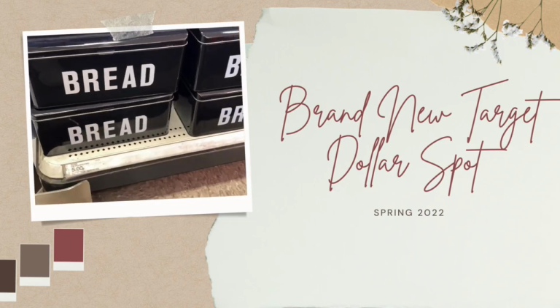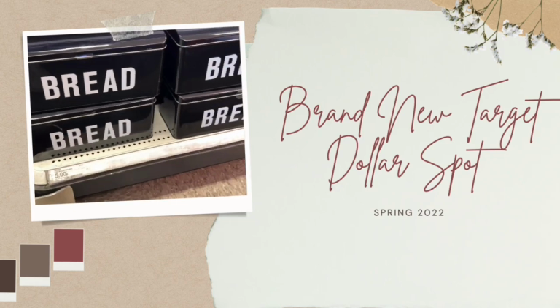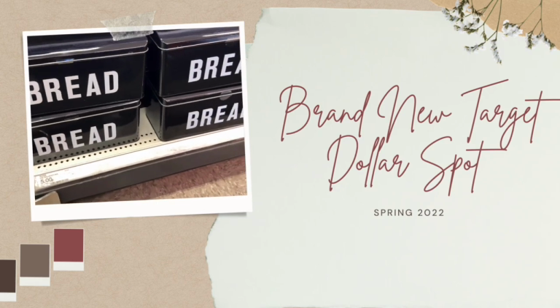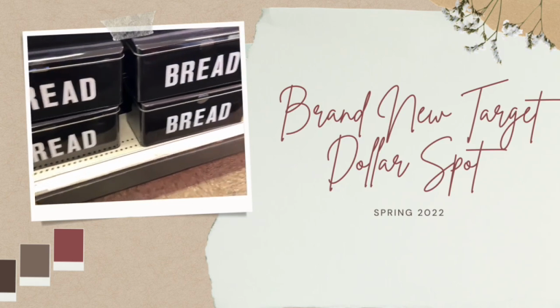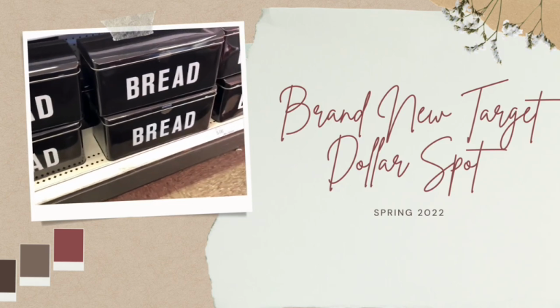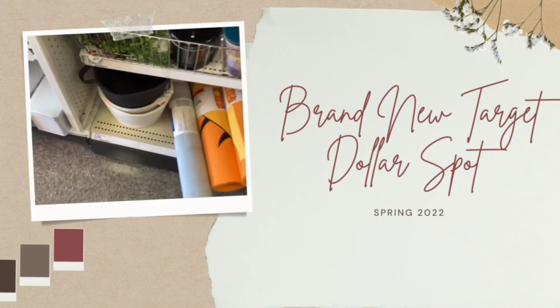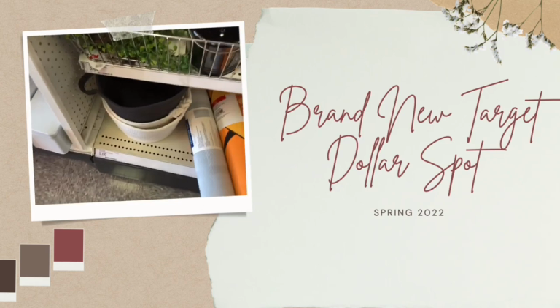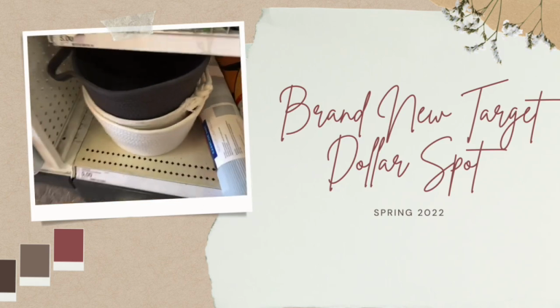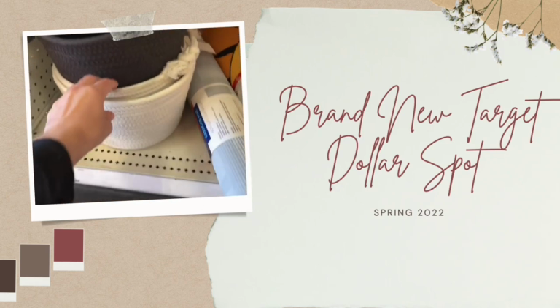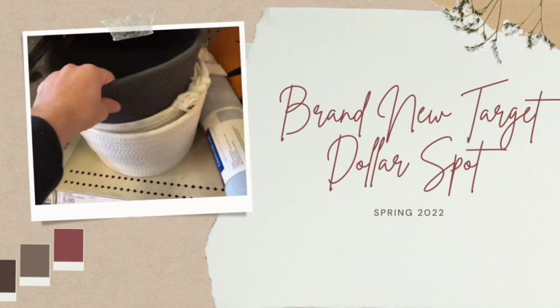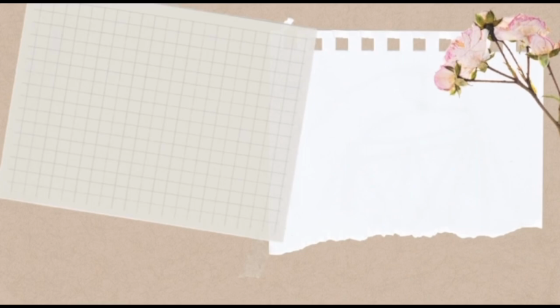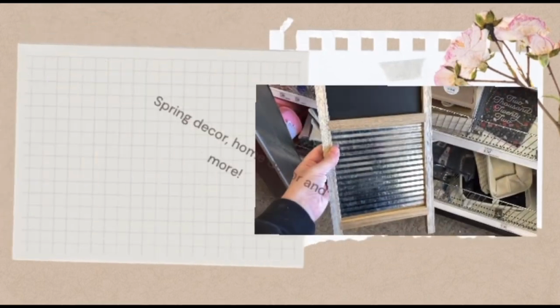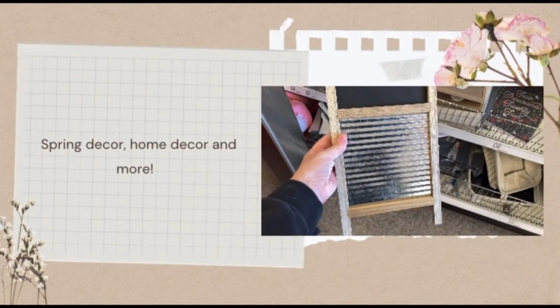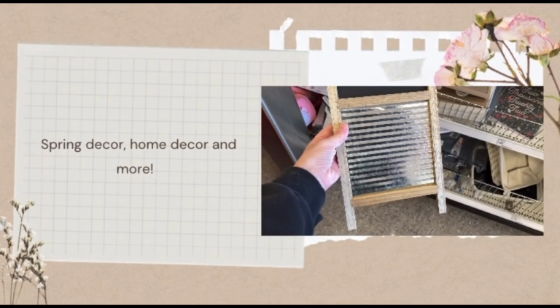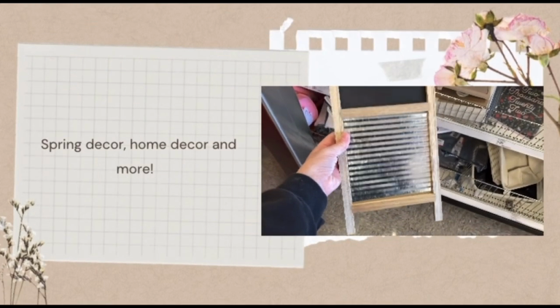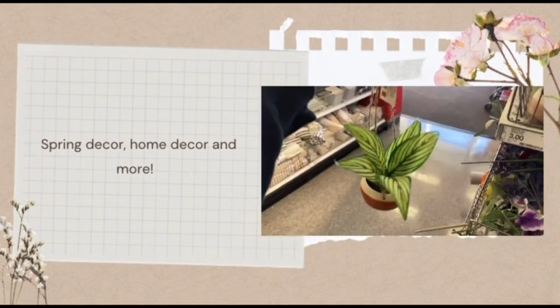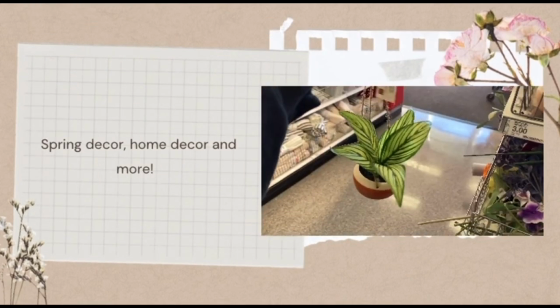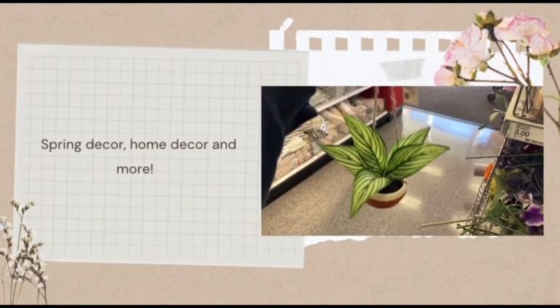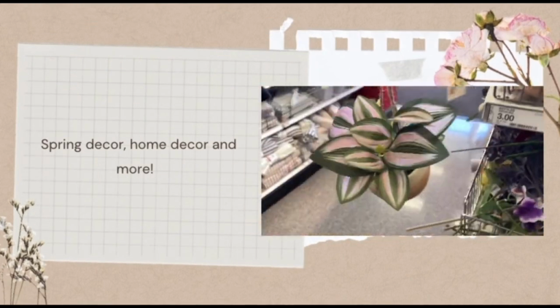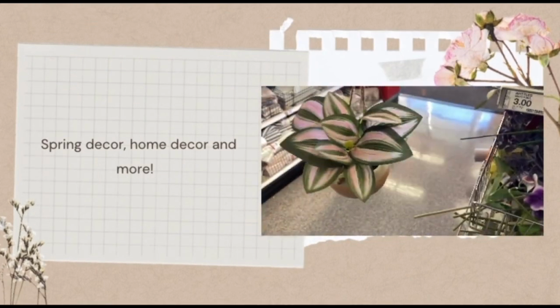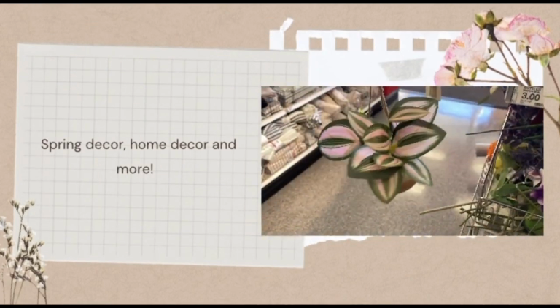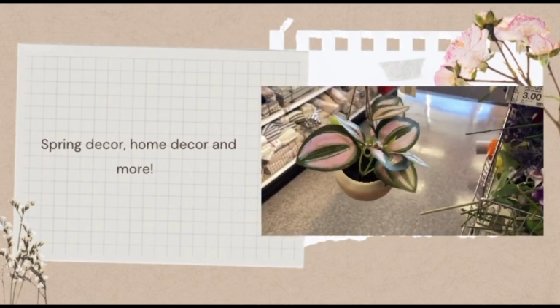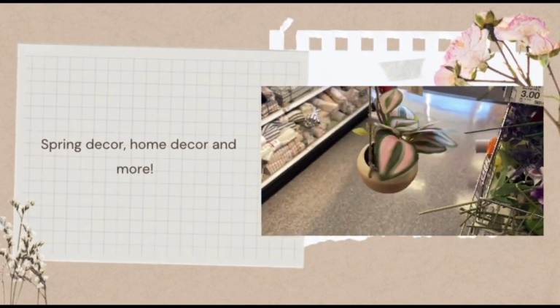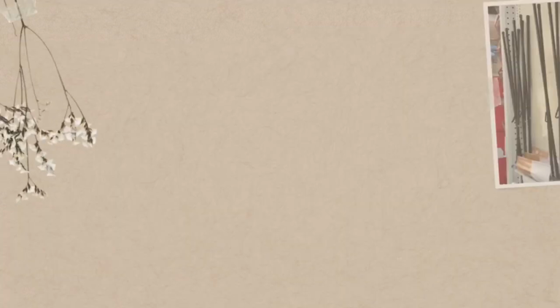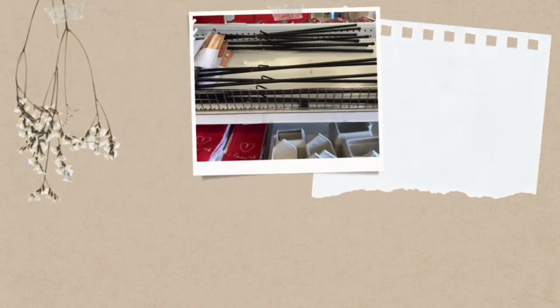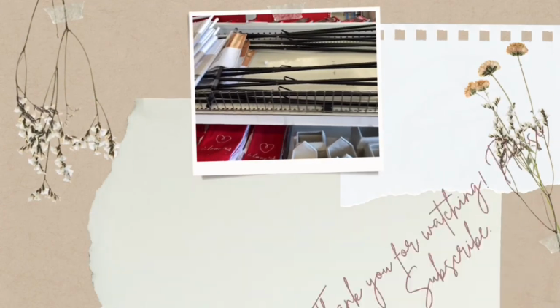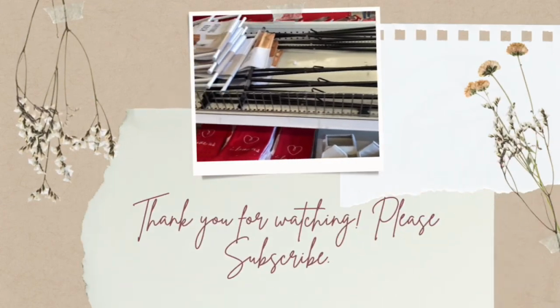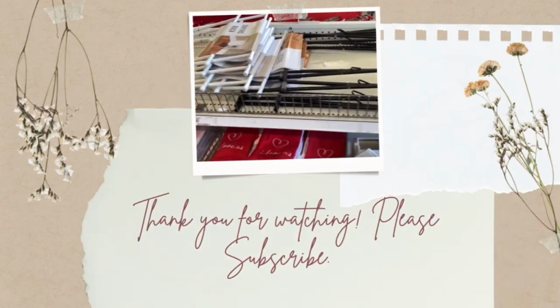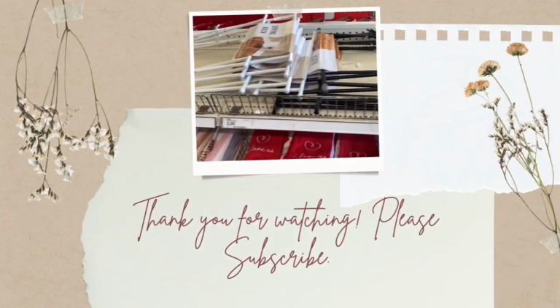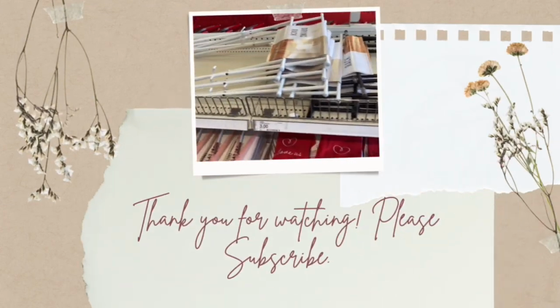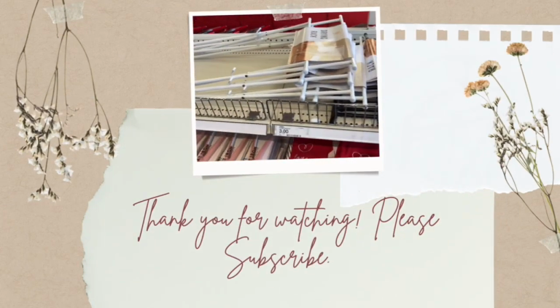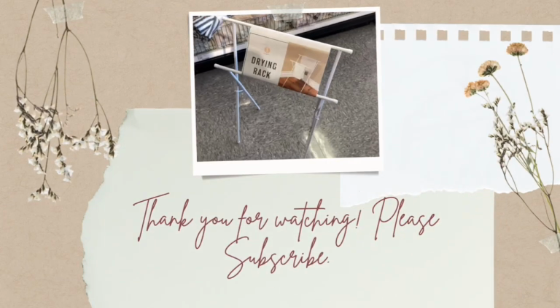Hi, welcome and welcome back to my channel. If you're new here, my name is Lindsay and I love to make Target shop-with-me videos. If you haven't already, please hit that subscribe button below. I will link as much as I can to the Target dollar spot down below.